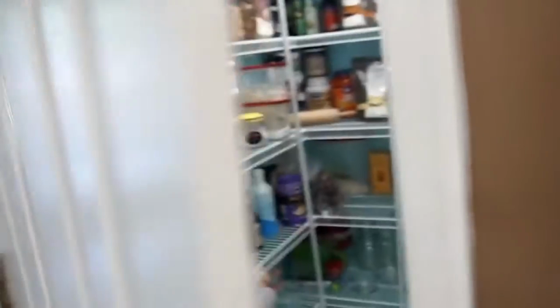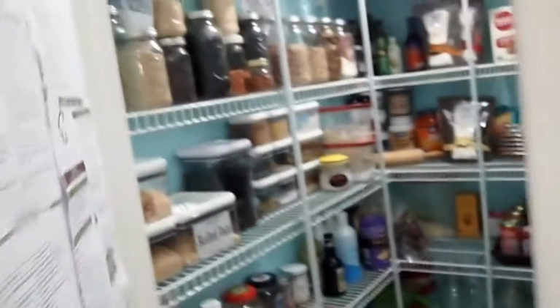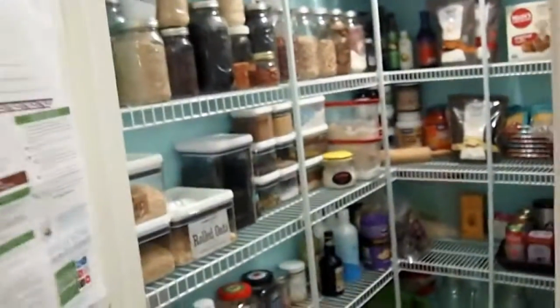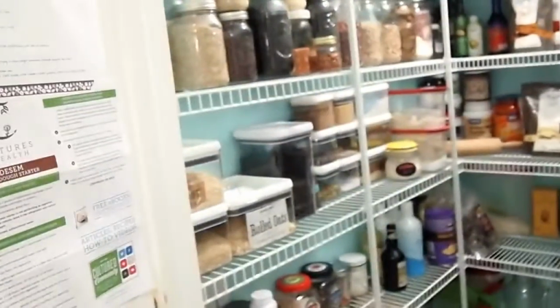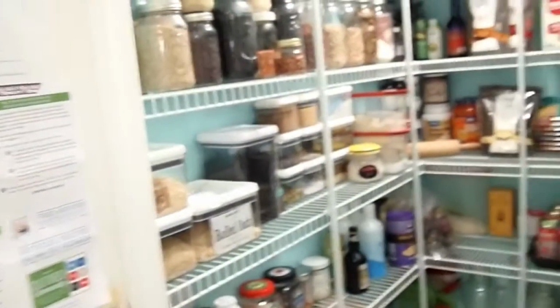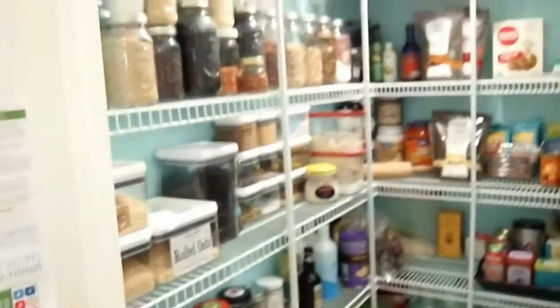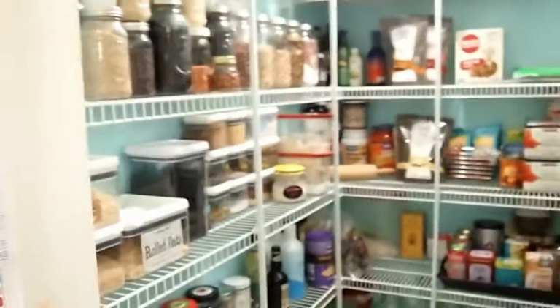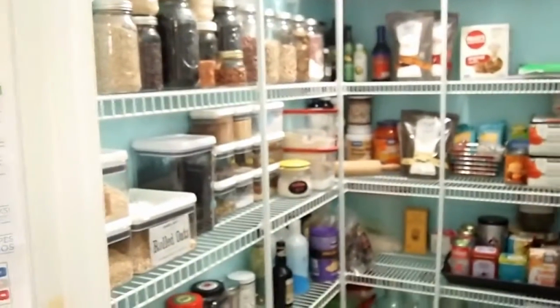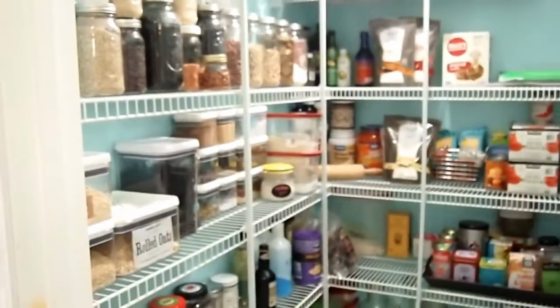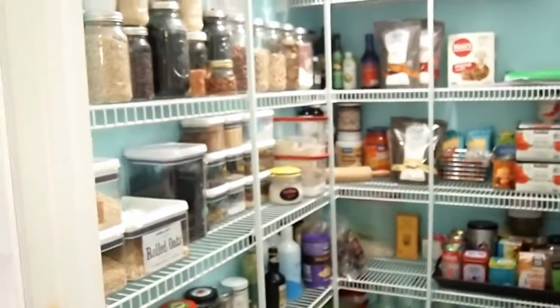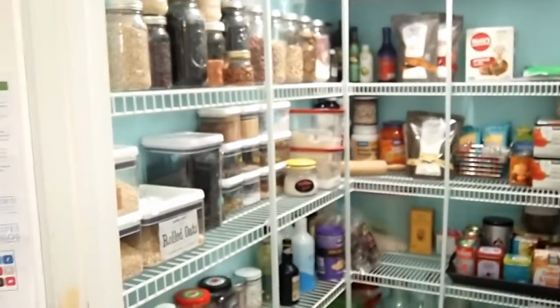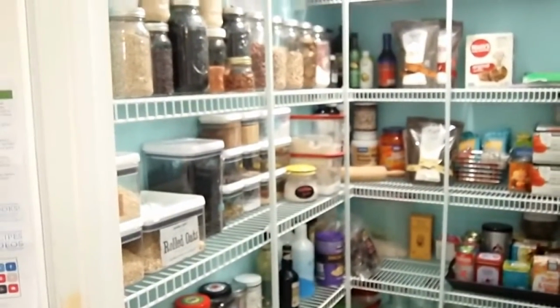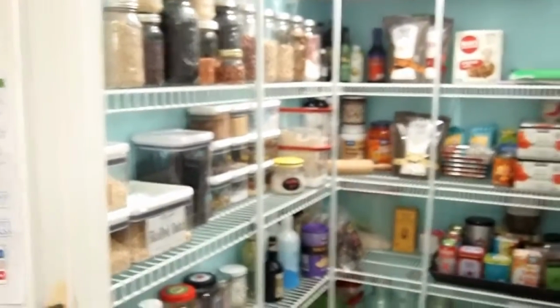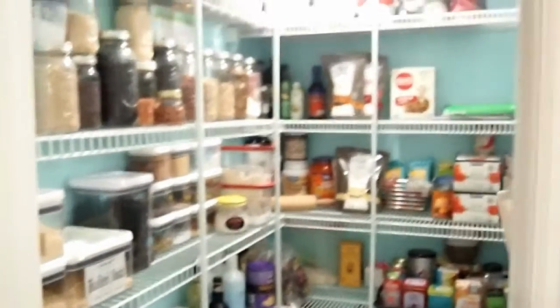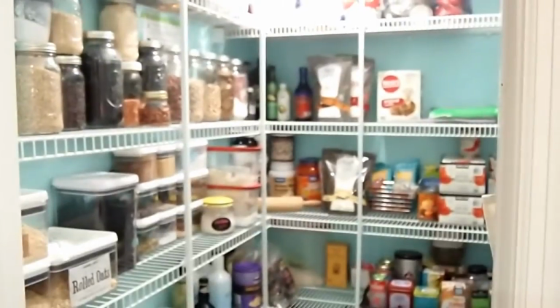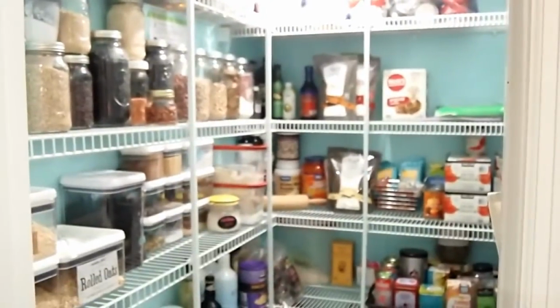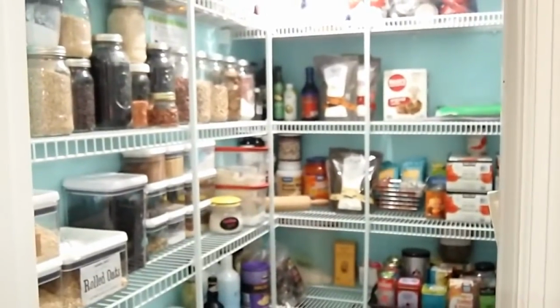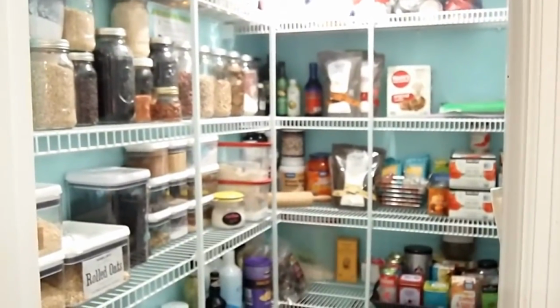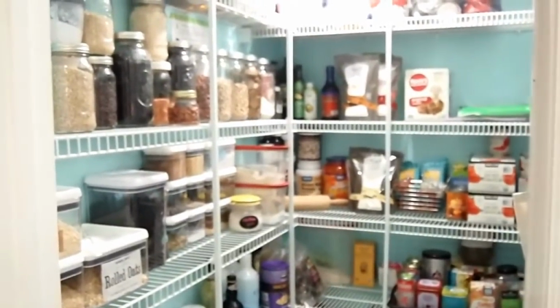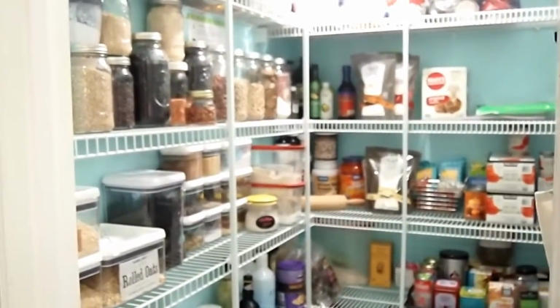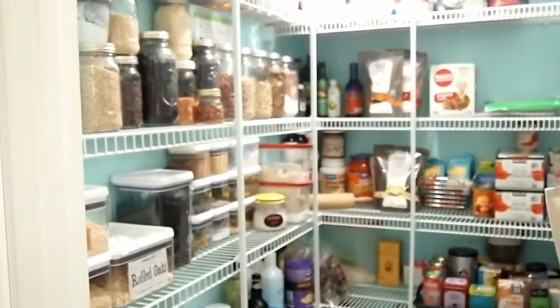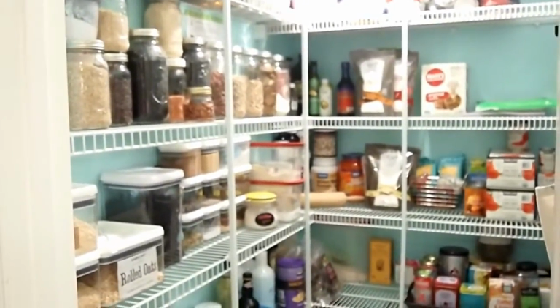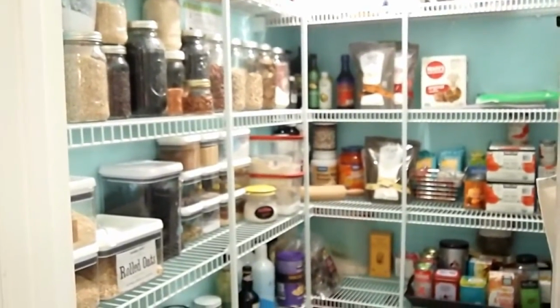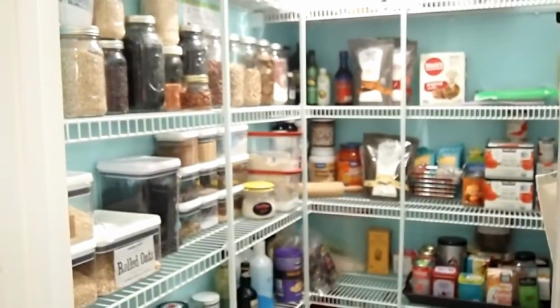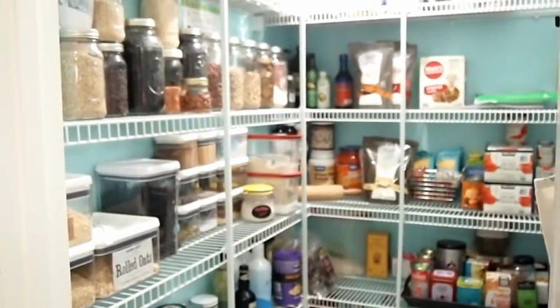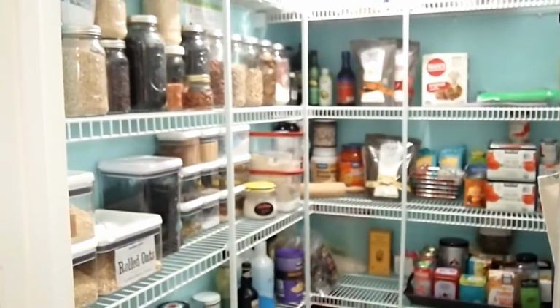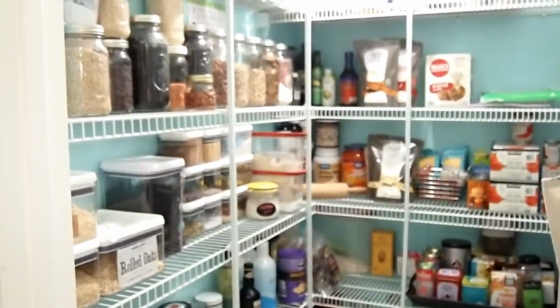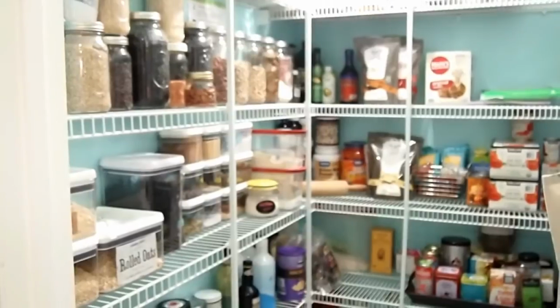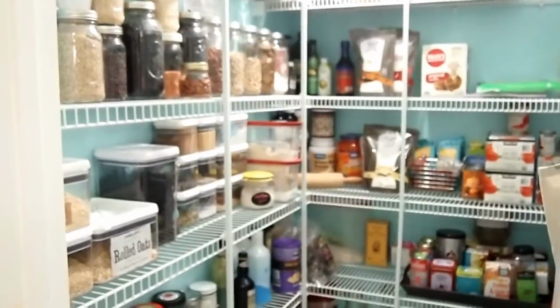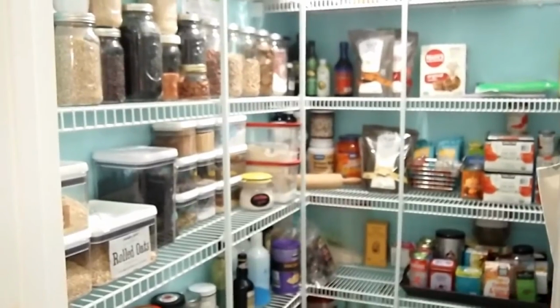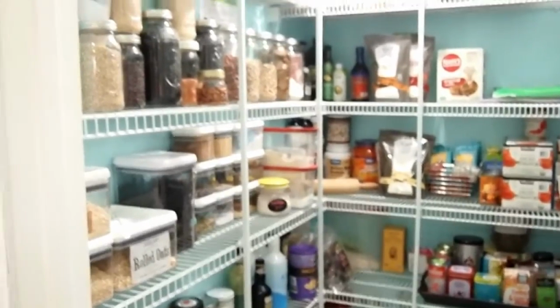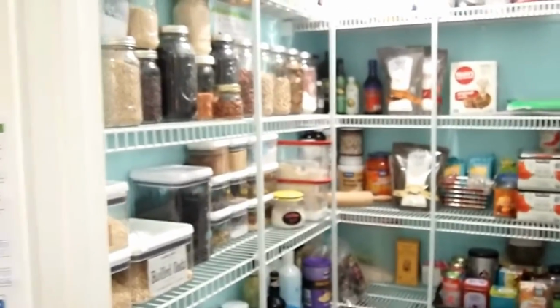So I get asked this question a lot: what do you keep in your pantry? I'm going to take you on a quick tour of what I keep — well, not sure if it'll be quick, but I will try.